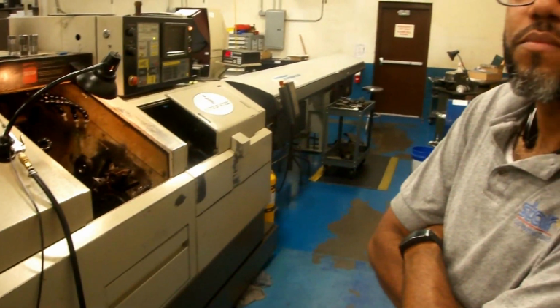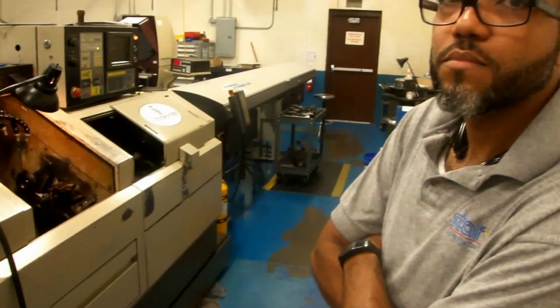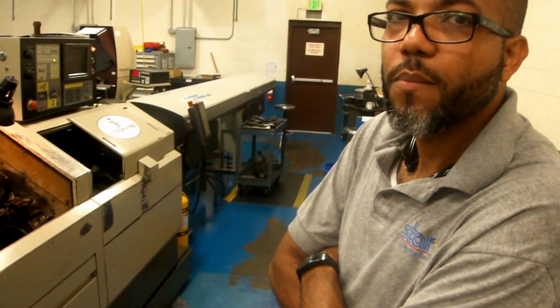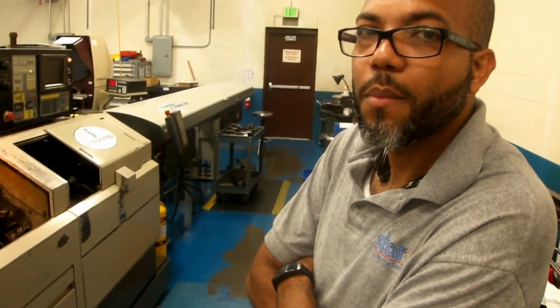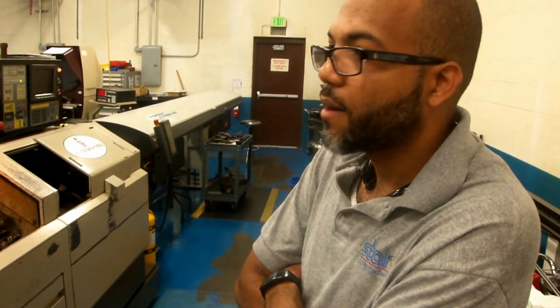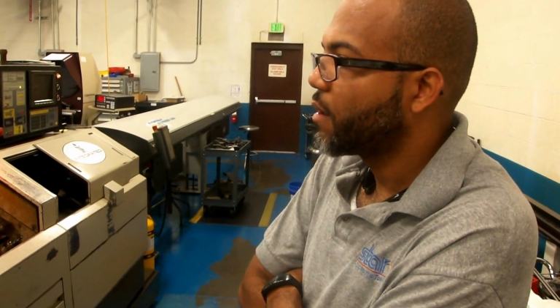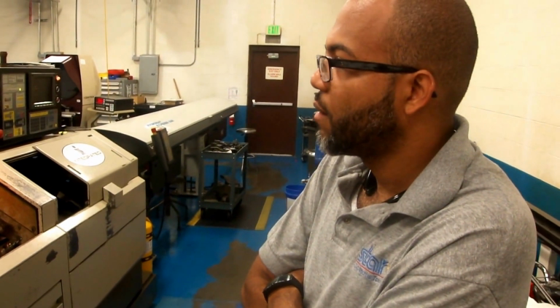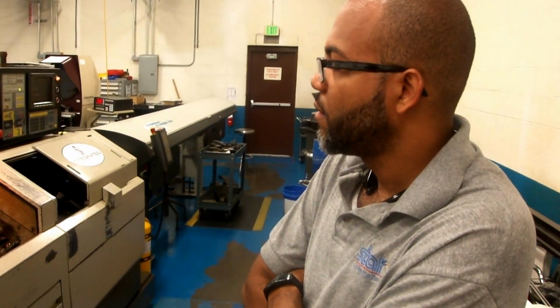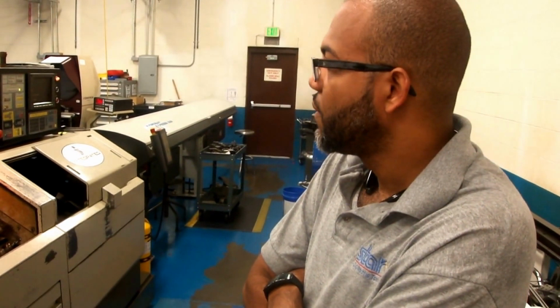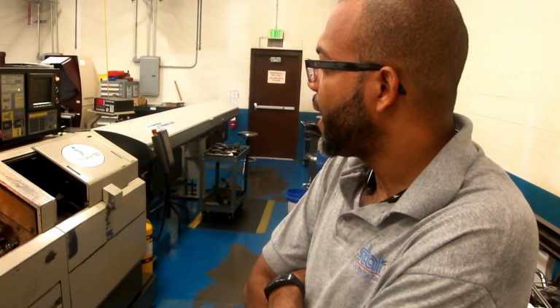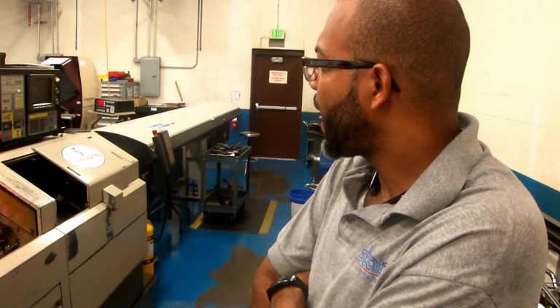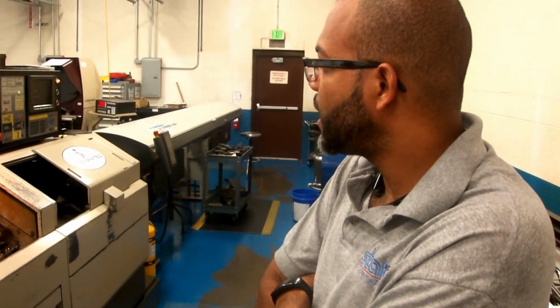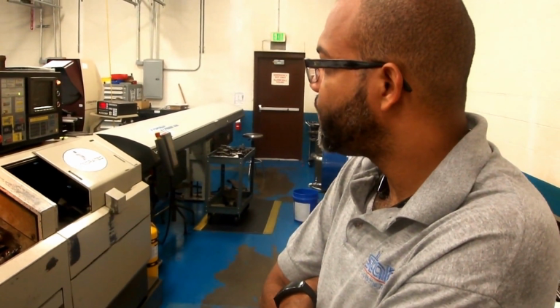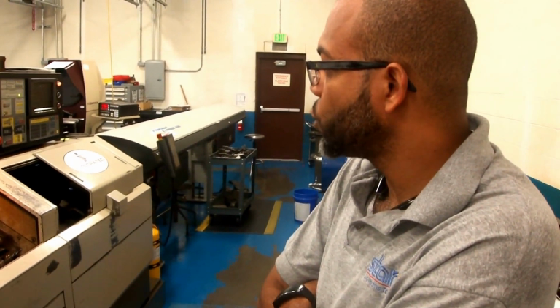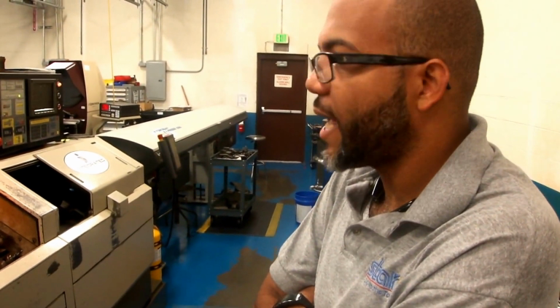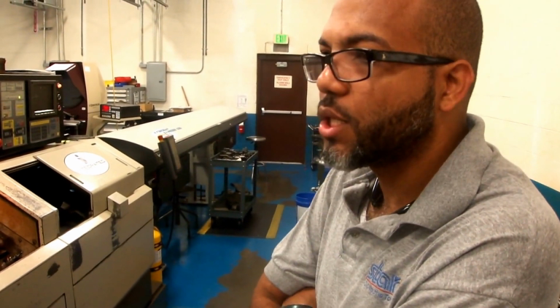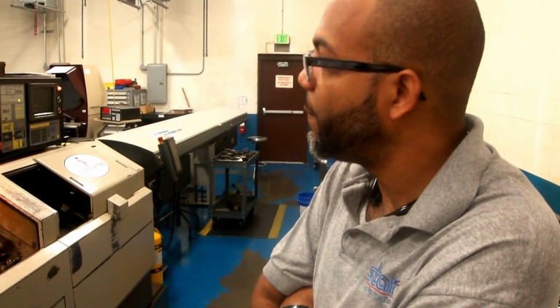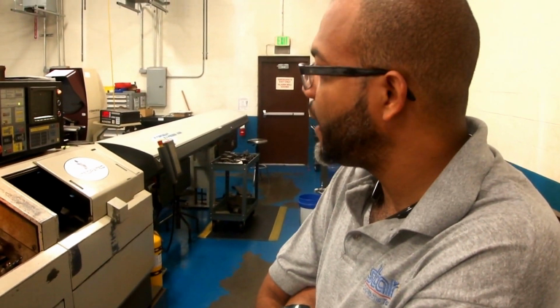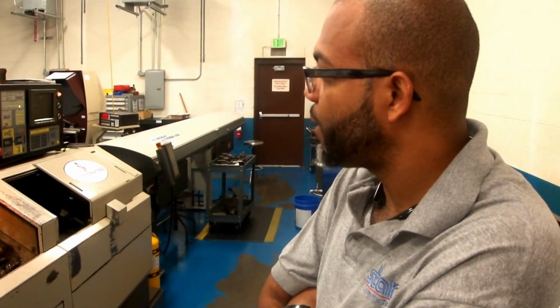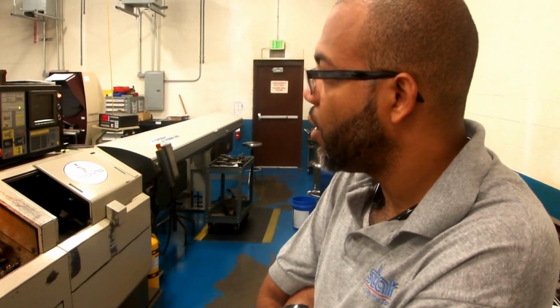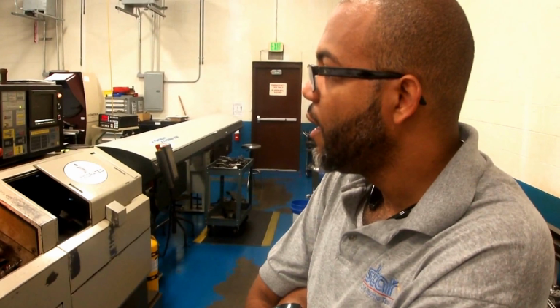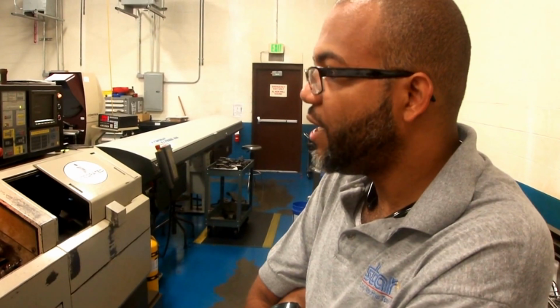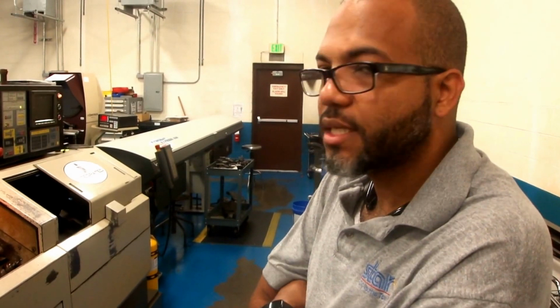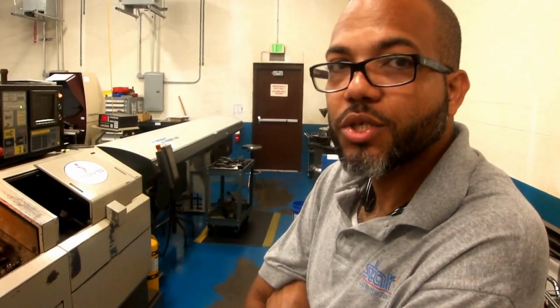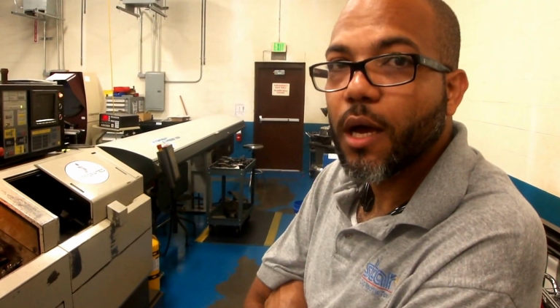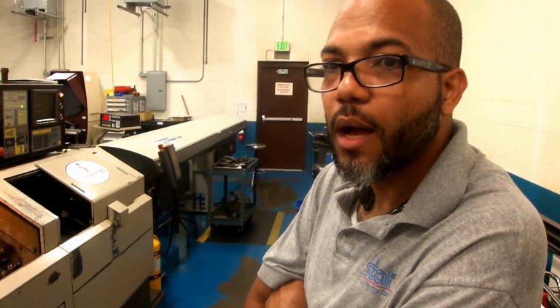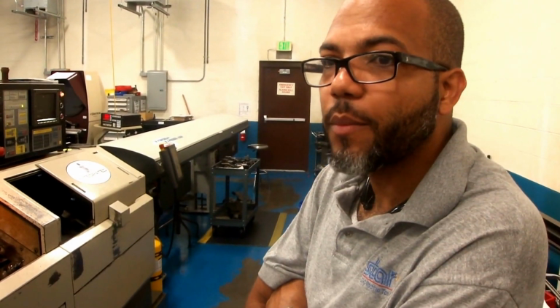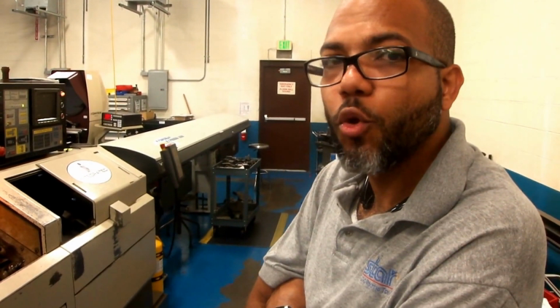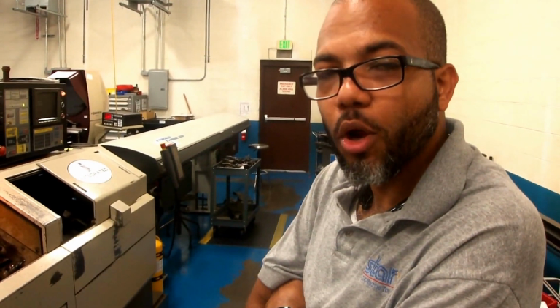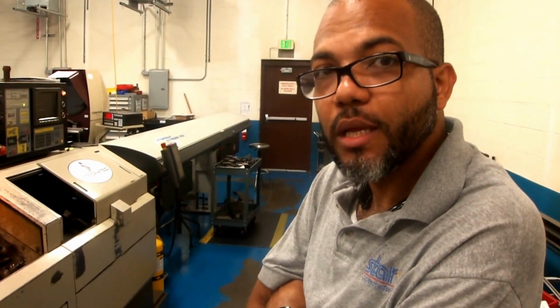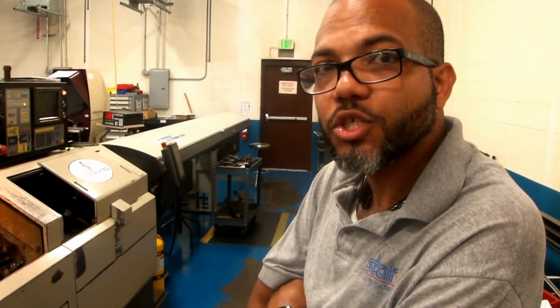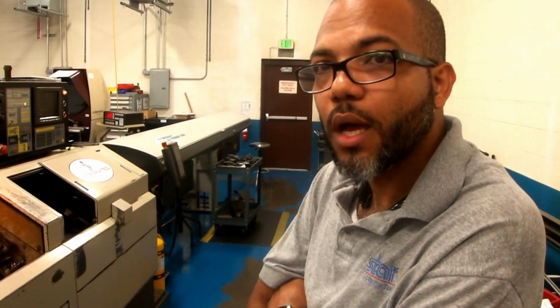Waldo, can you tell me more about the machine? Yeah, it has a full C-axis on the main spindle, indexing on the sub, and it can do polar milling as well.